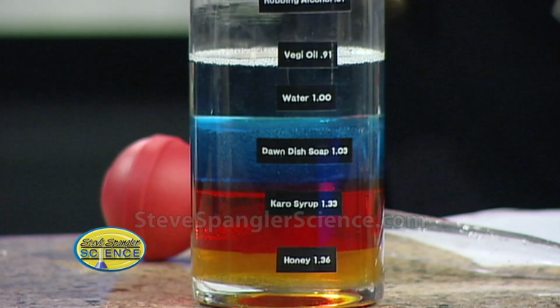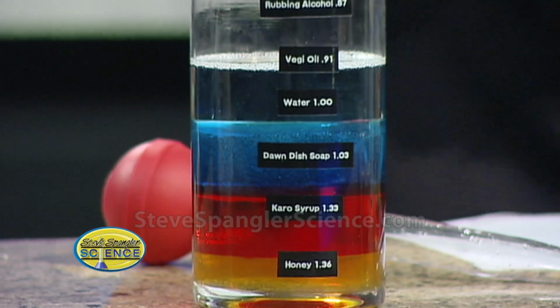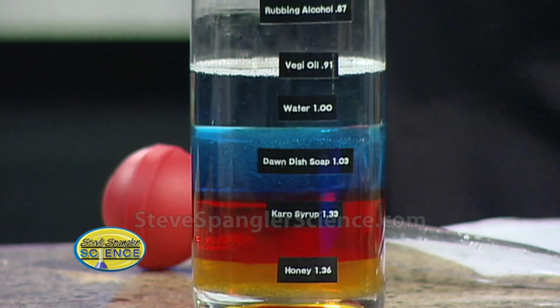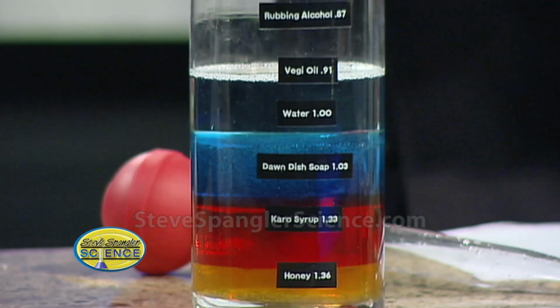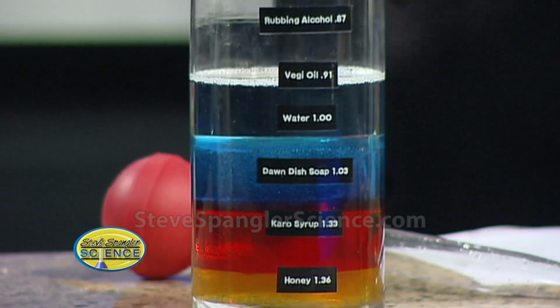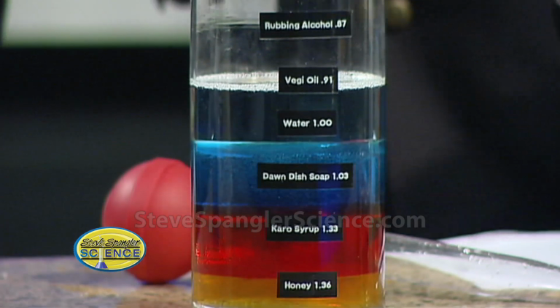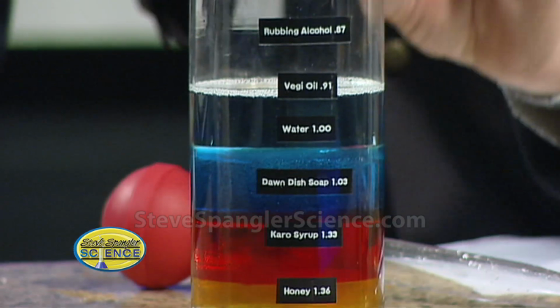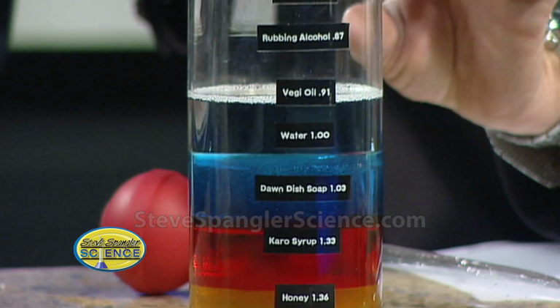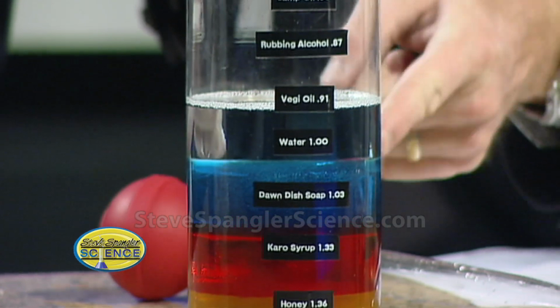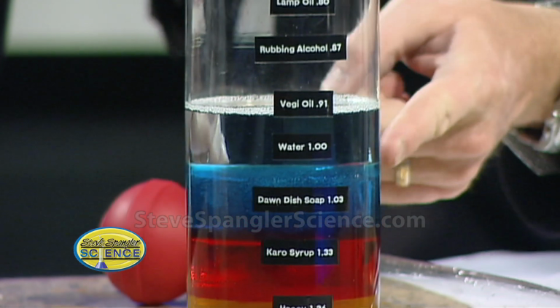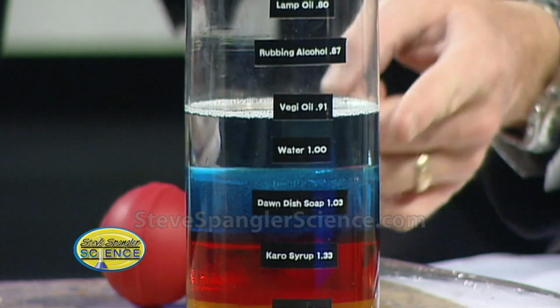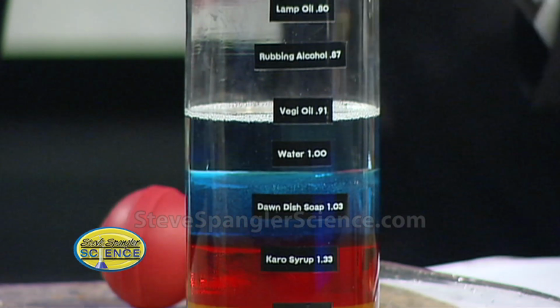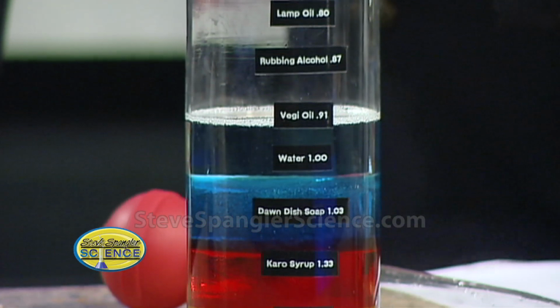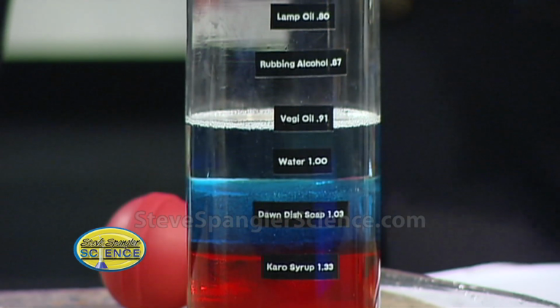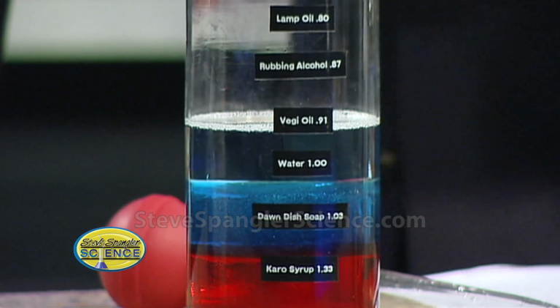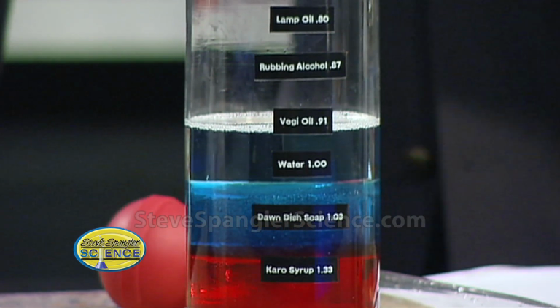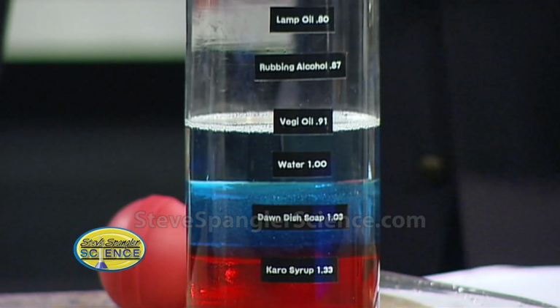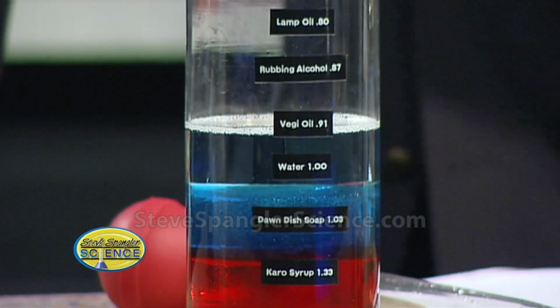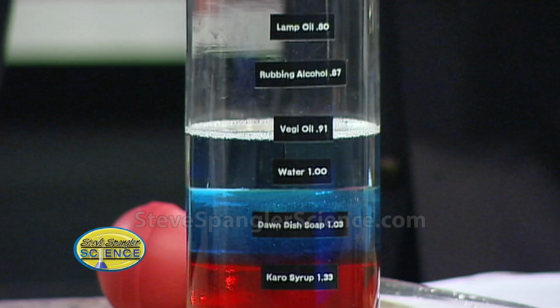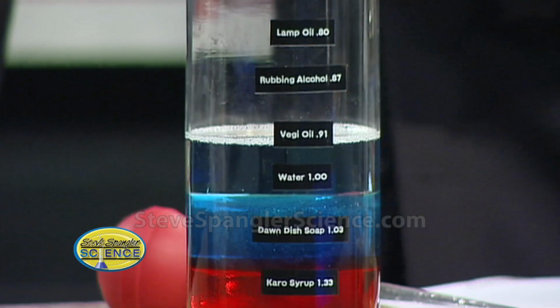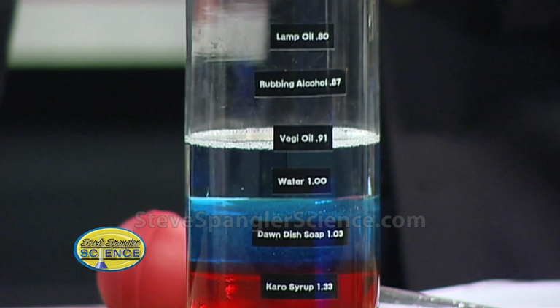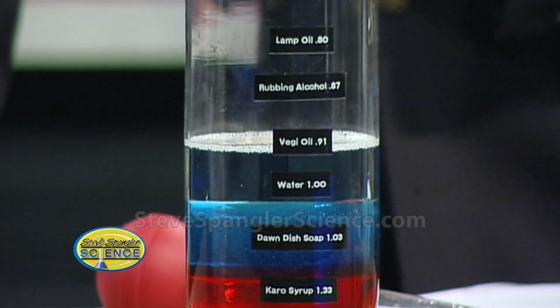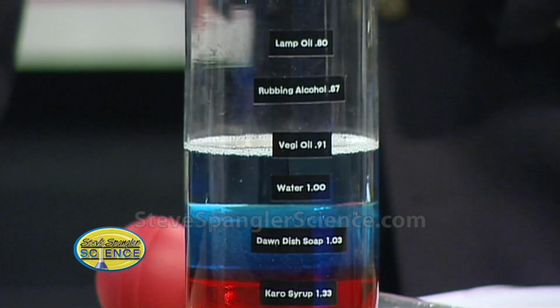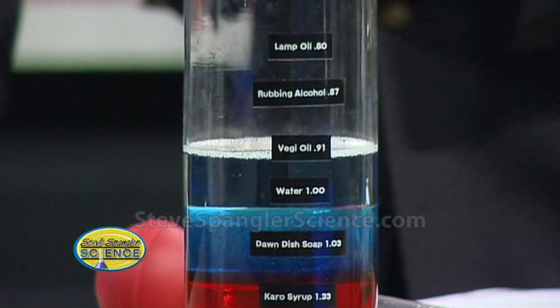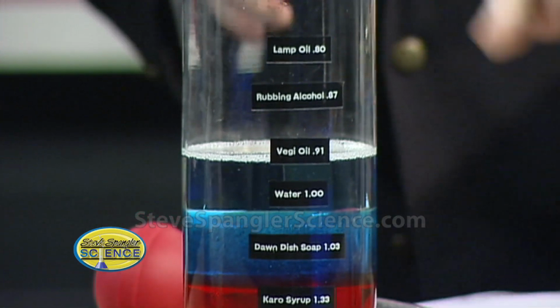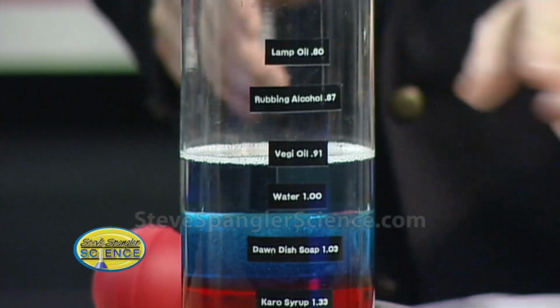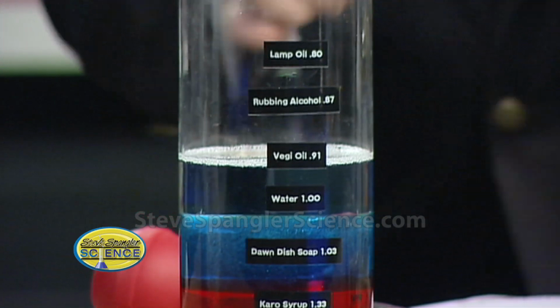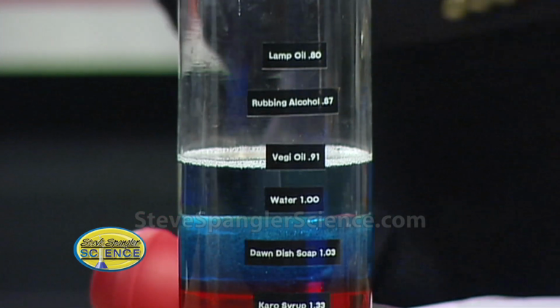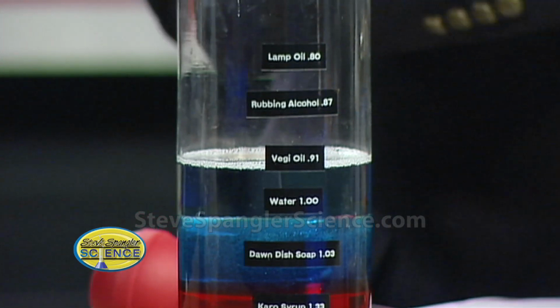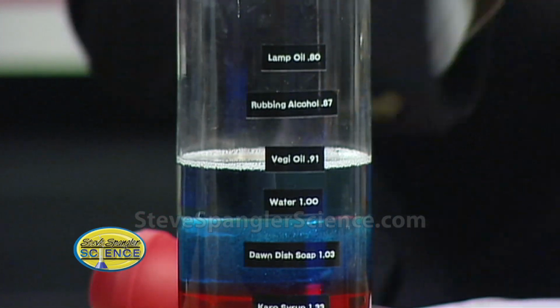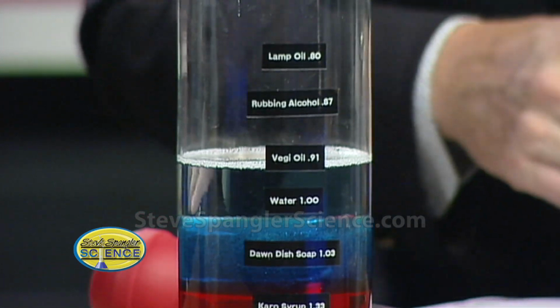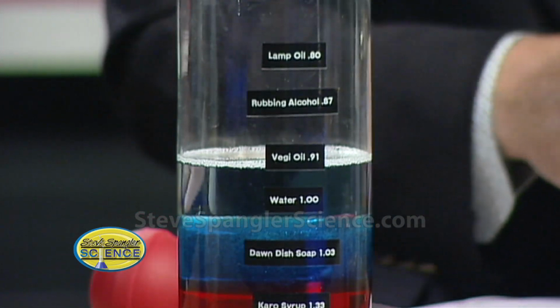Those lower layers are heavier than water. The density of water is one — one gram per milliliter — and that's kind of how we measure density. Now we're using just some household items.